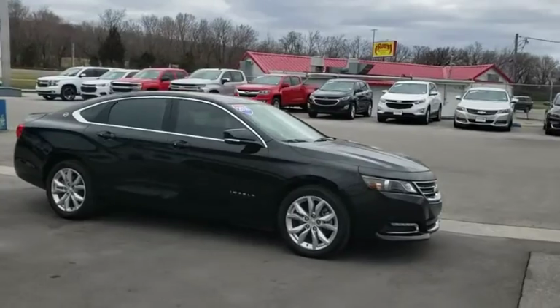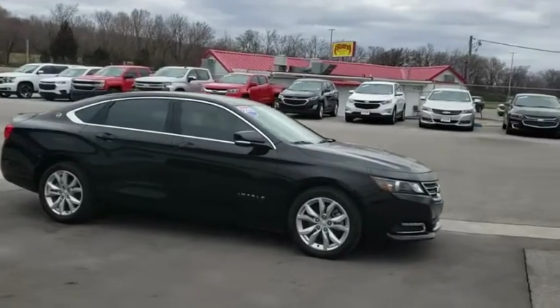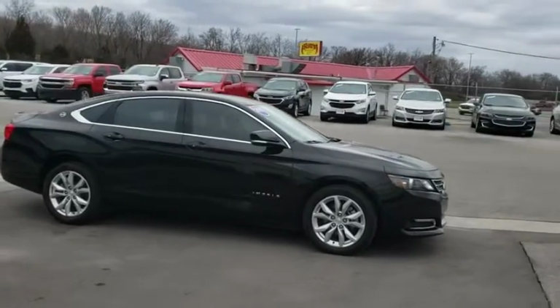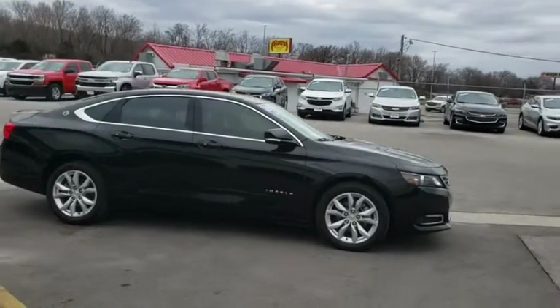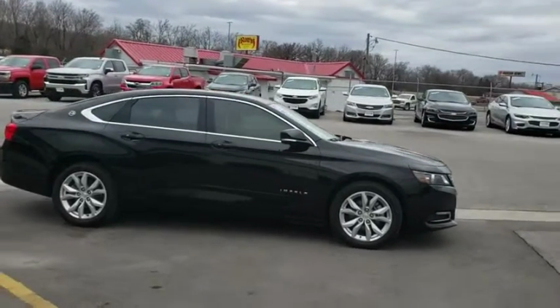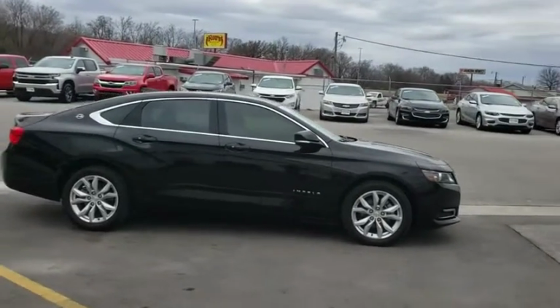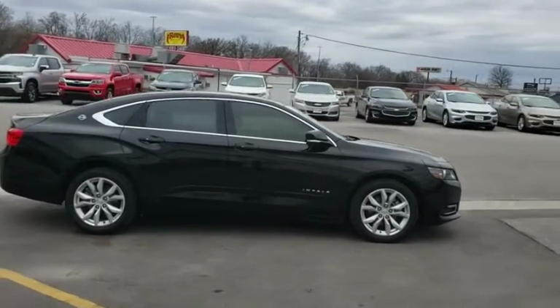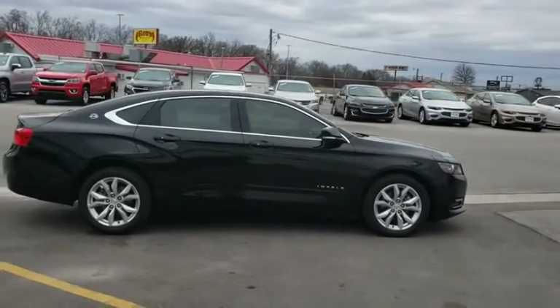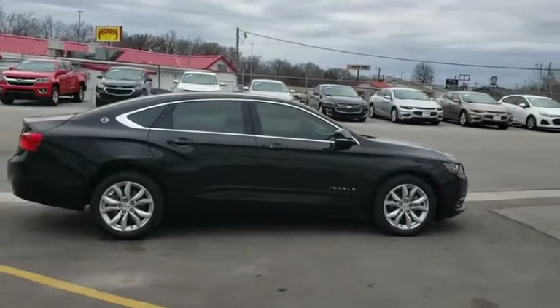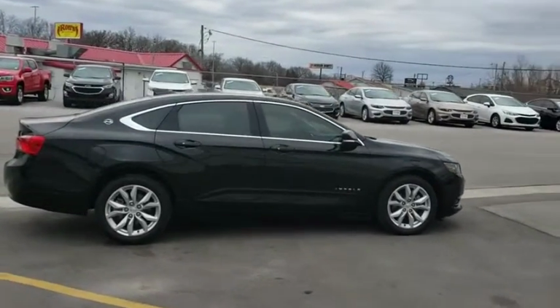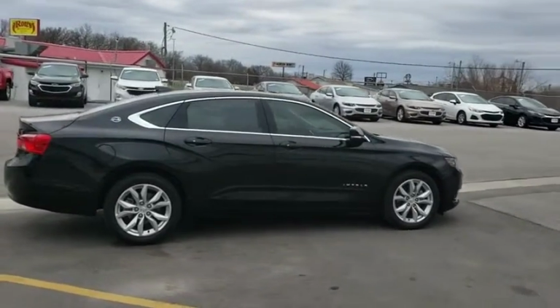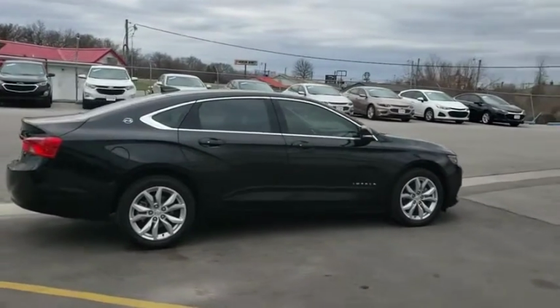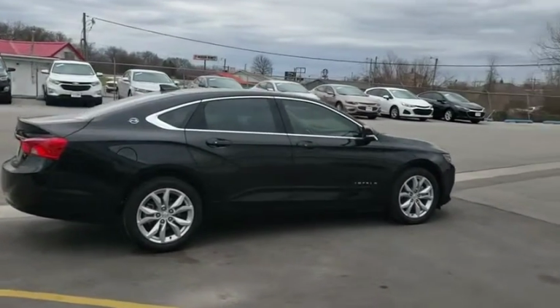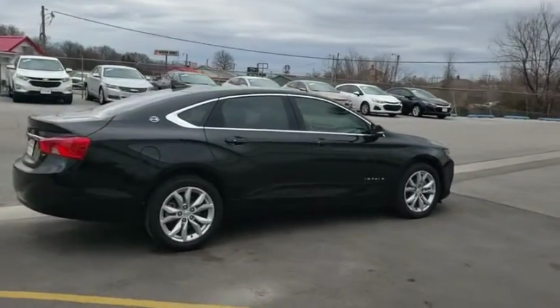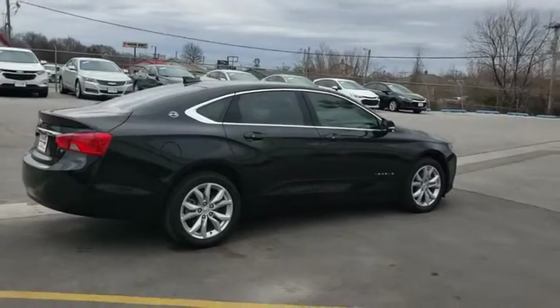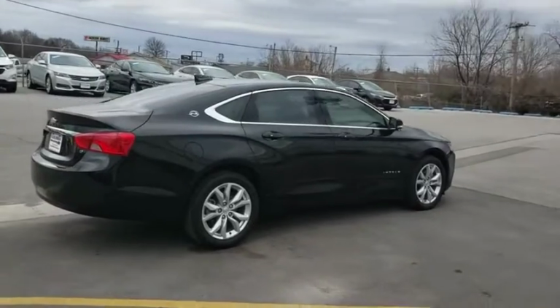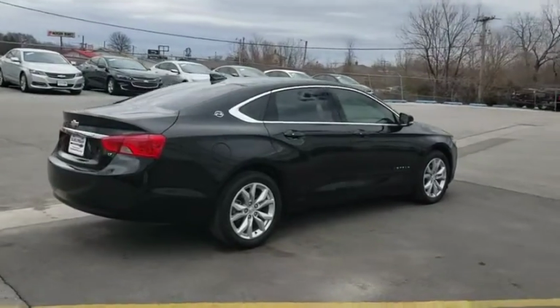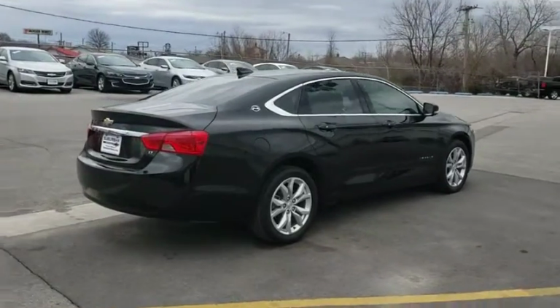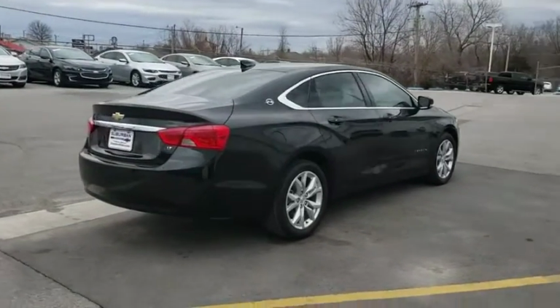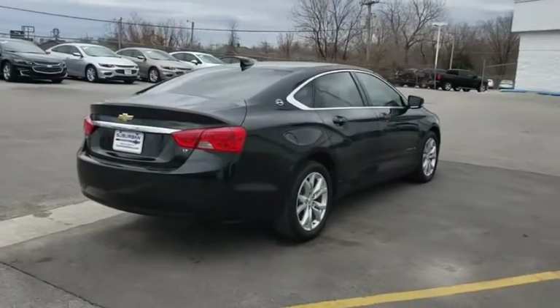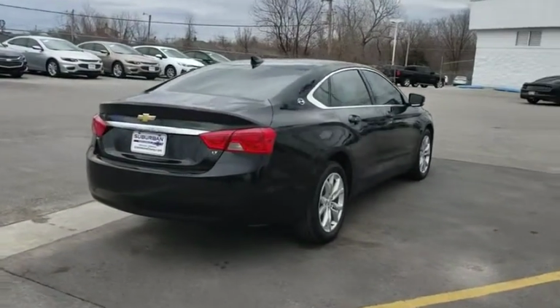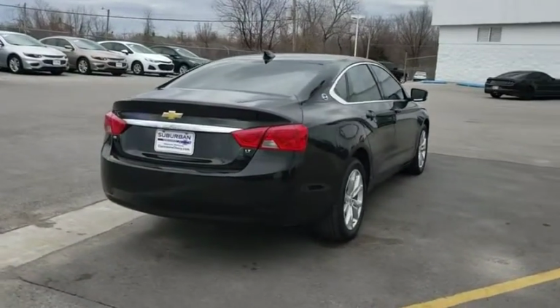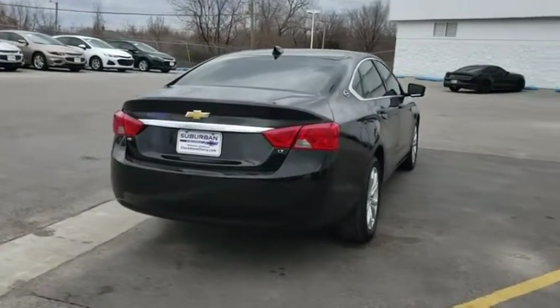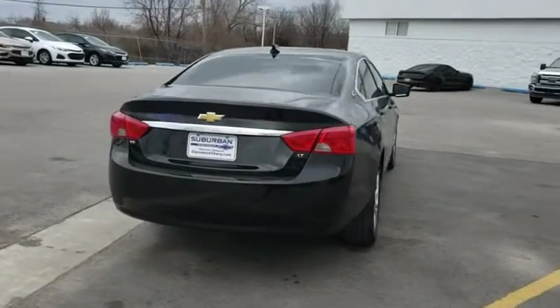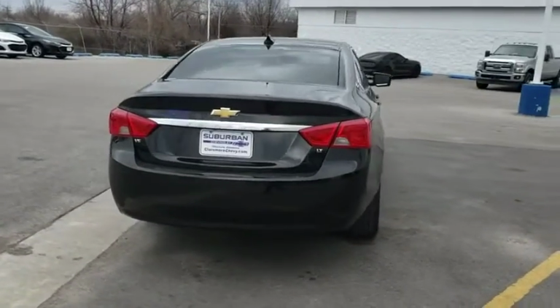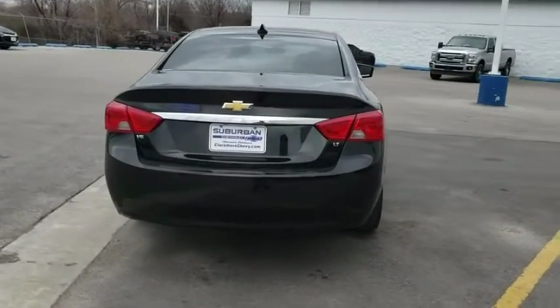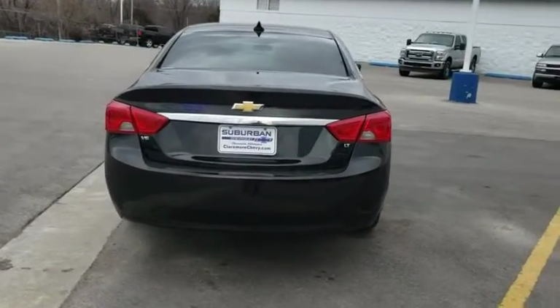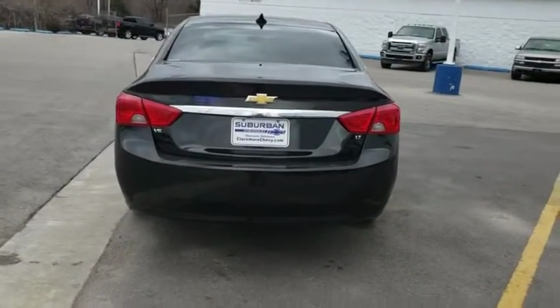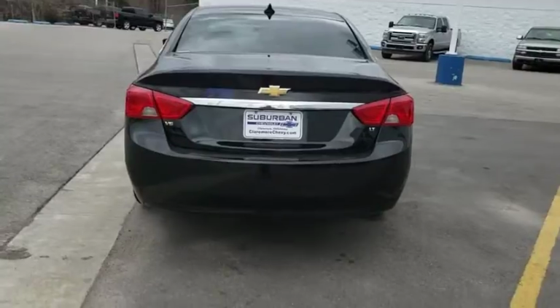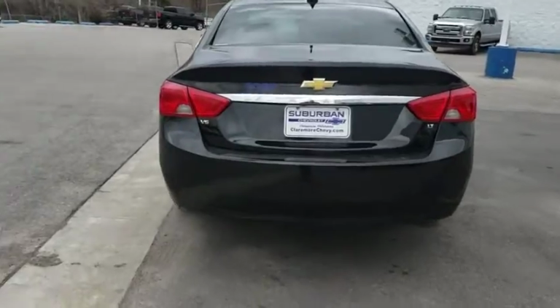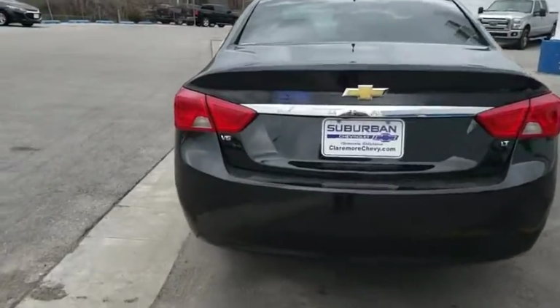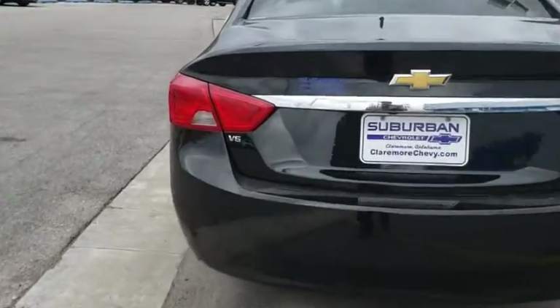Here are some of this vehicle's great options: backup camera, anti-lock braking system, stability control, traction control, remote engine start, keyless entry, steering wheel audio controls, Bluetooth.